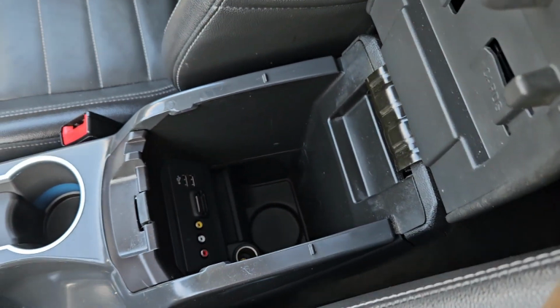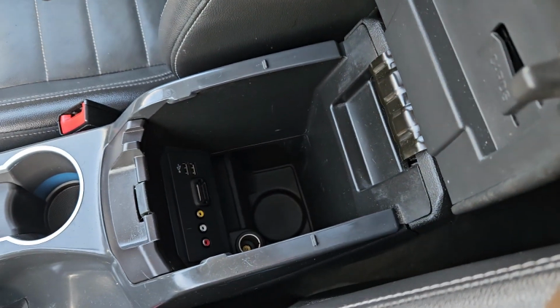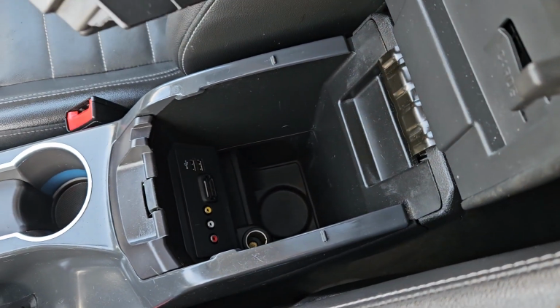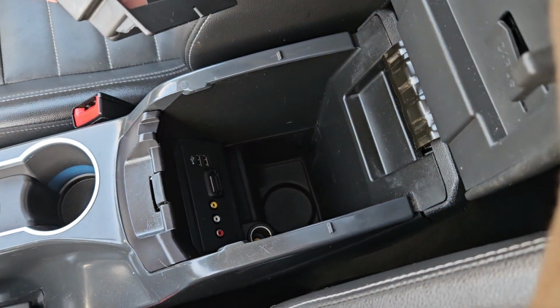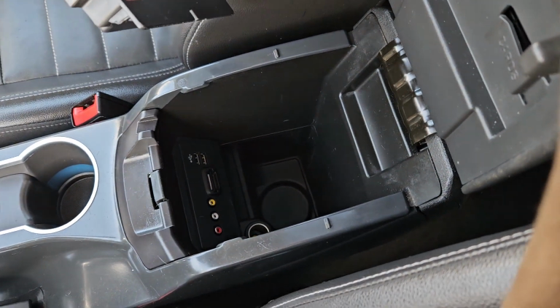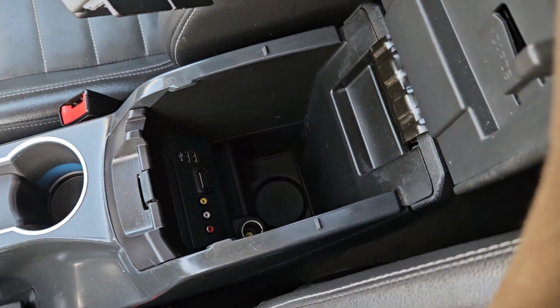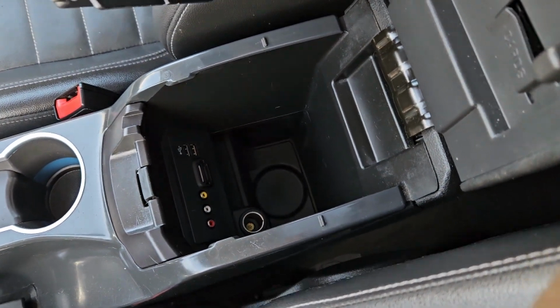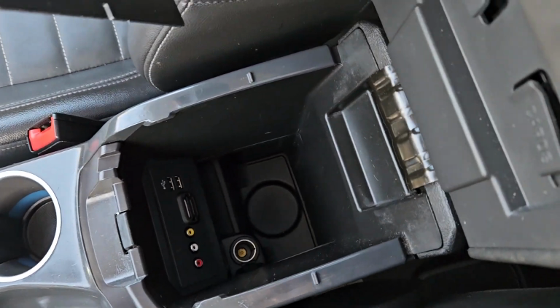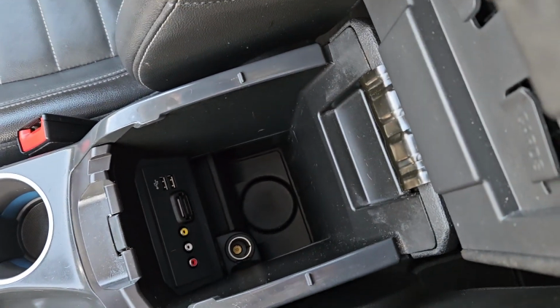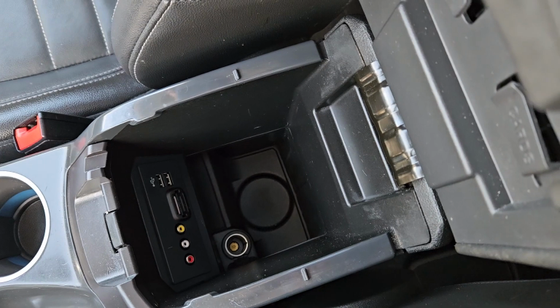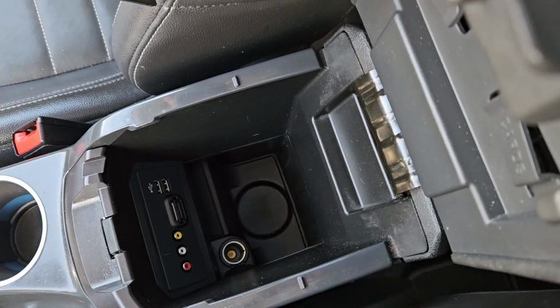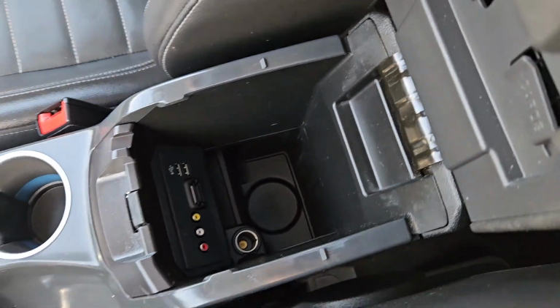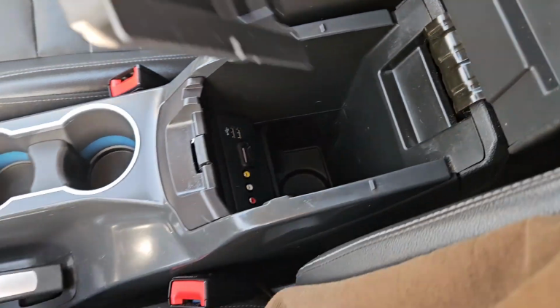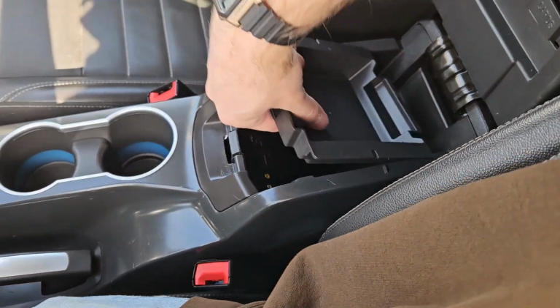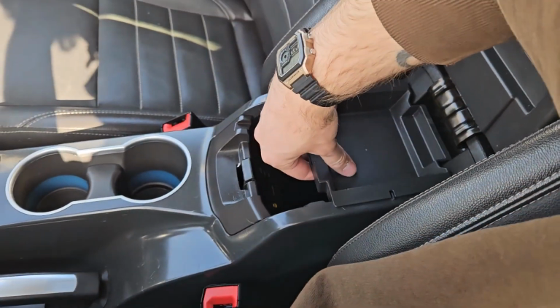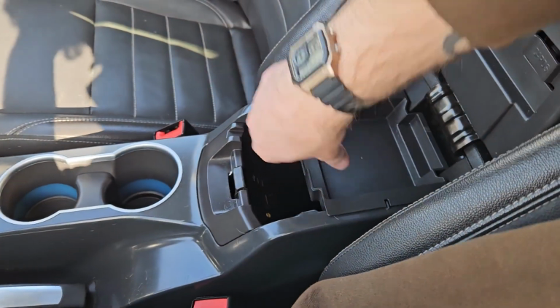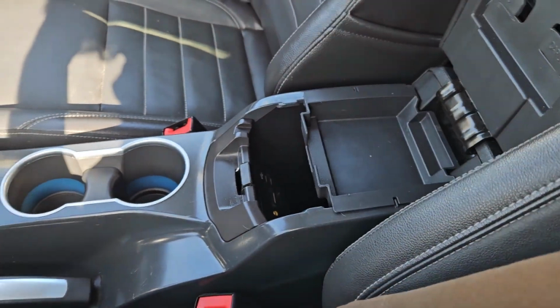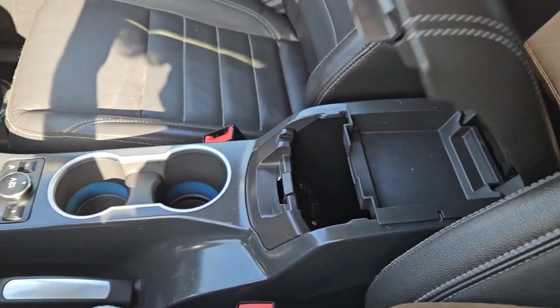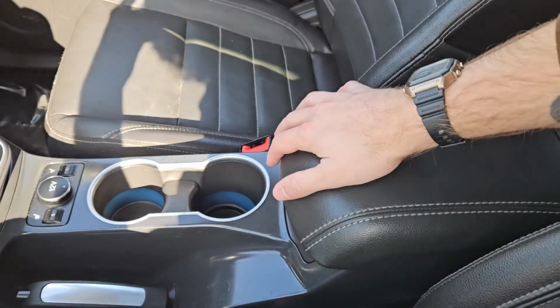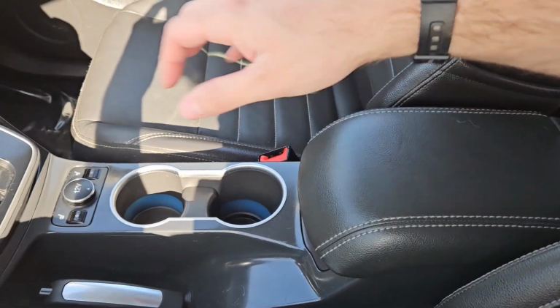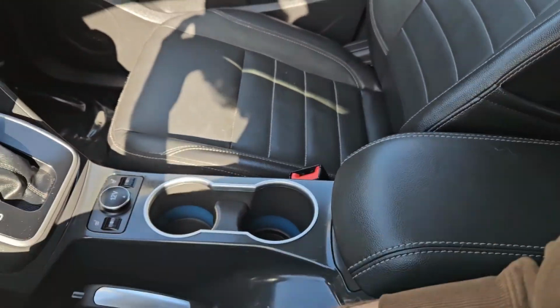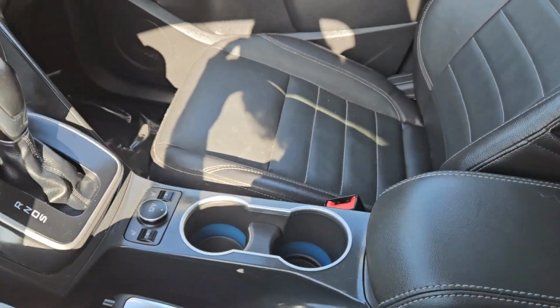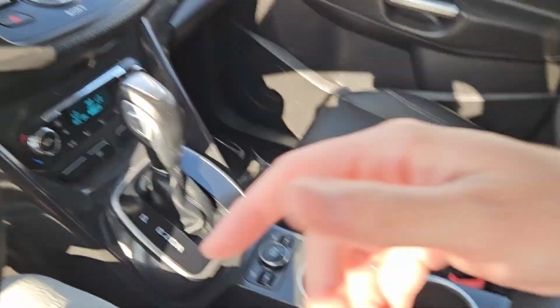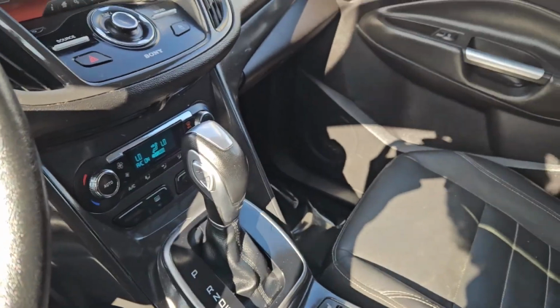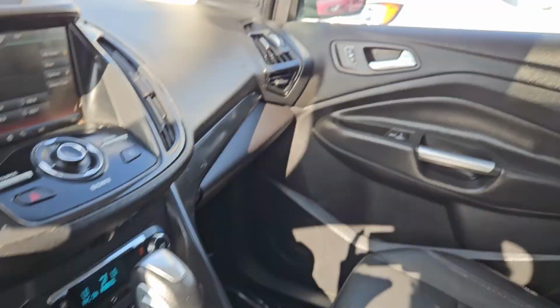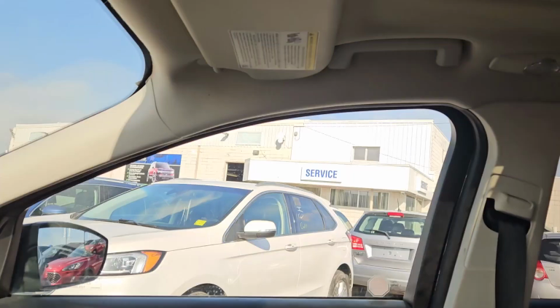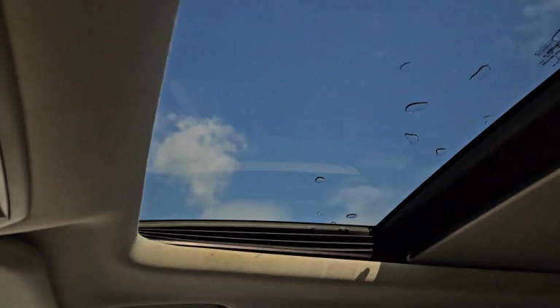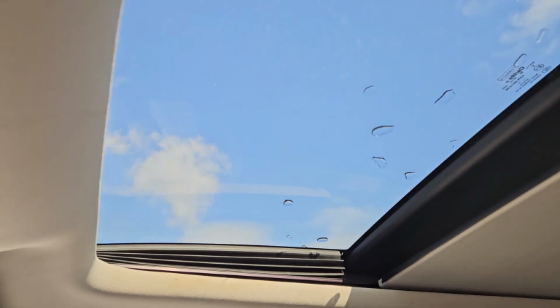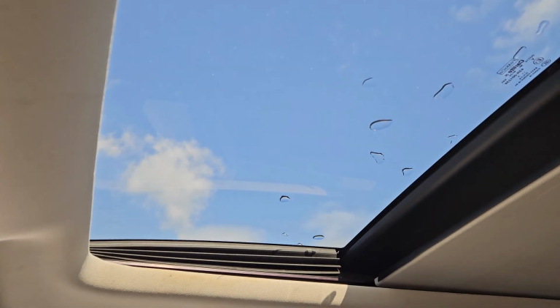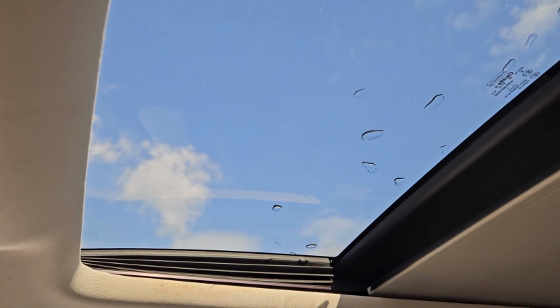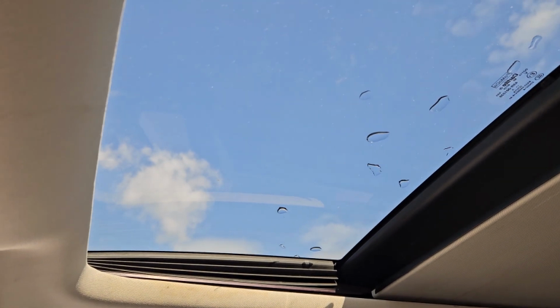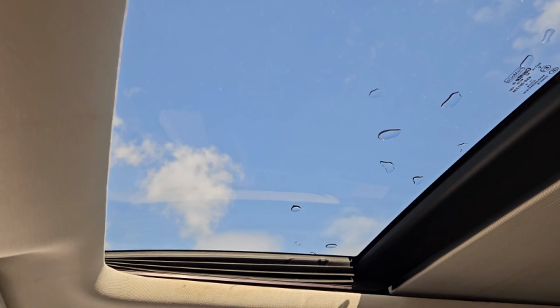There's plenty of room inside including two USBs, SD, AV, and another 12-volt outlet so you can plug in, charge, or hook up your audio. And last but not least, you have your panoramic moonroof so you can enjoy the sunshine.